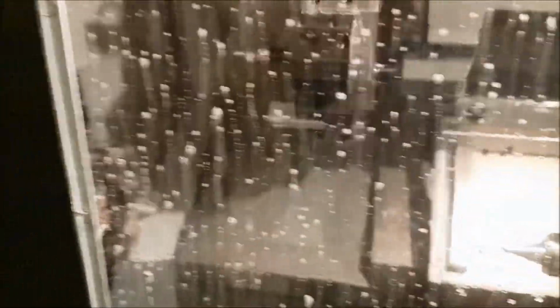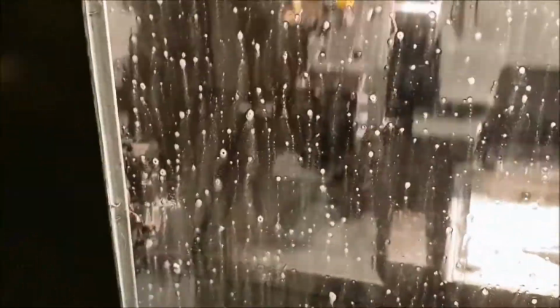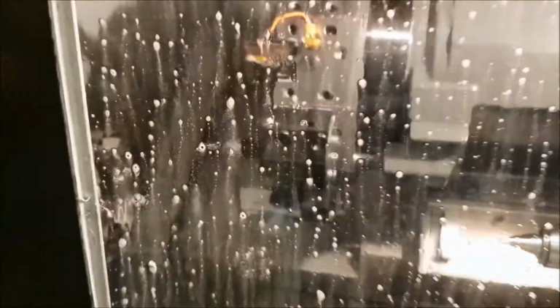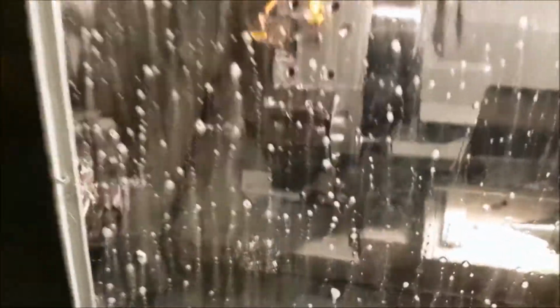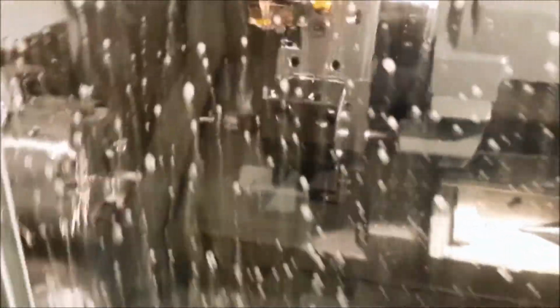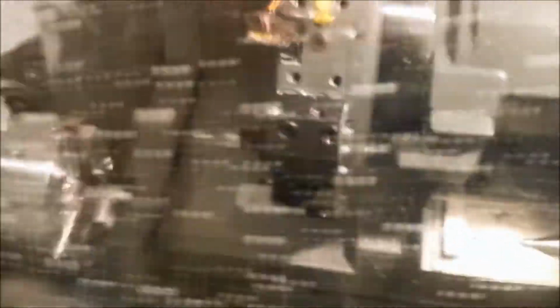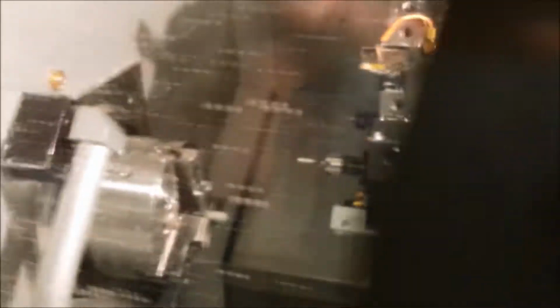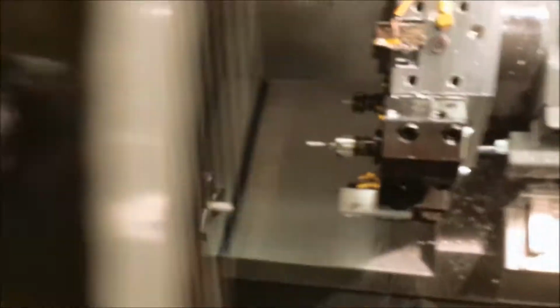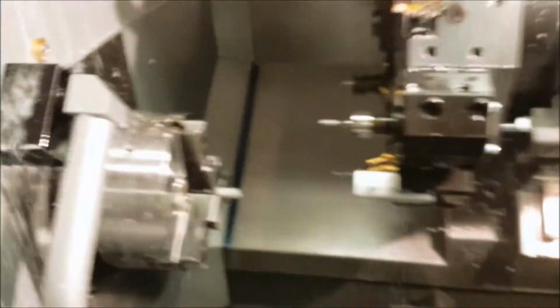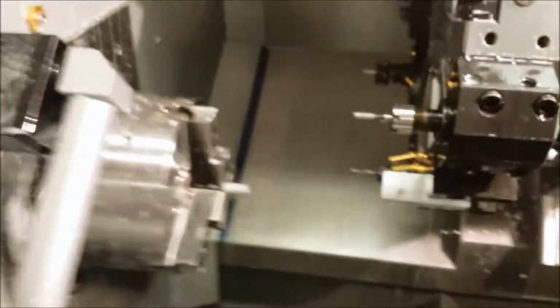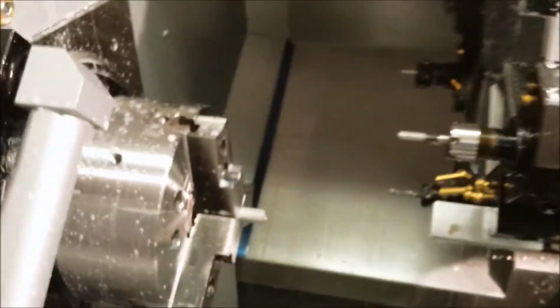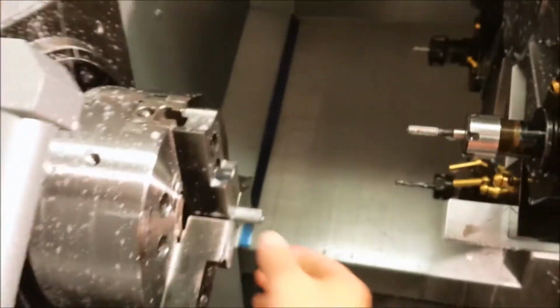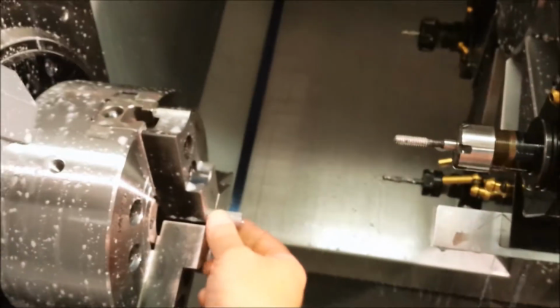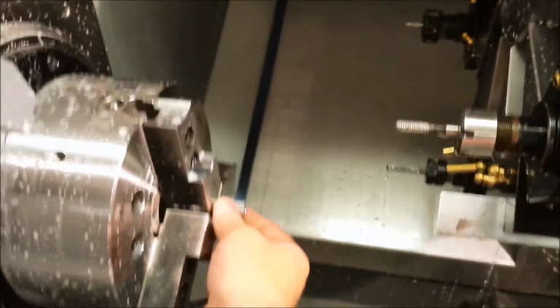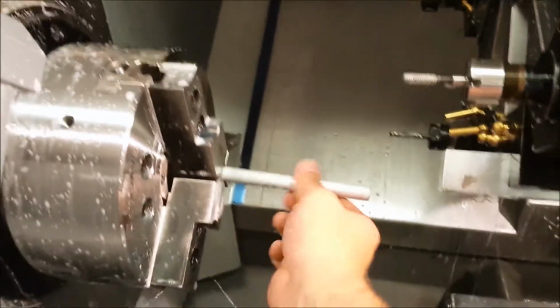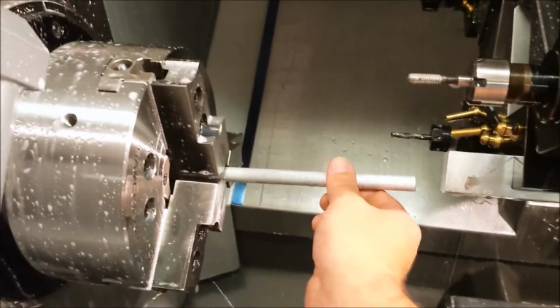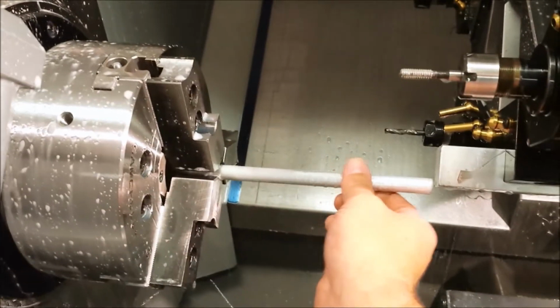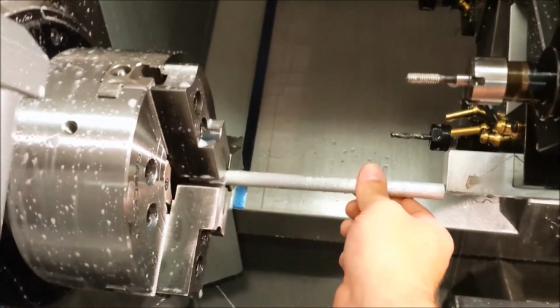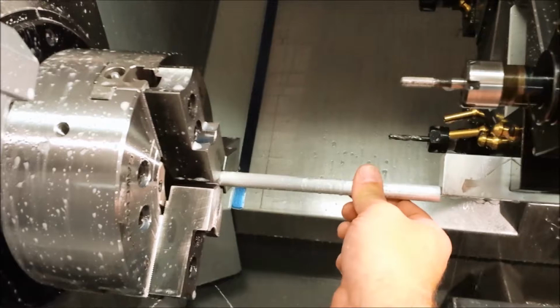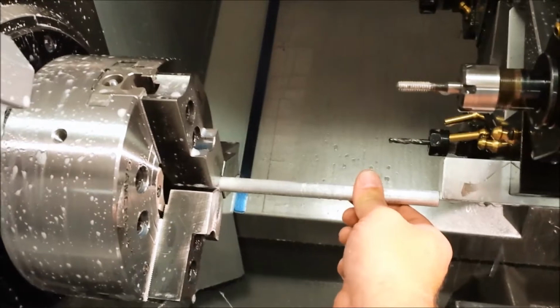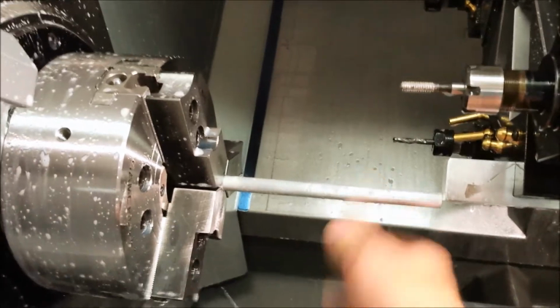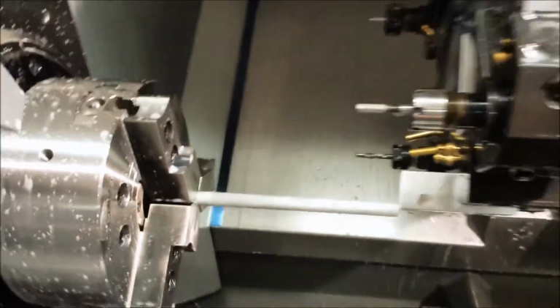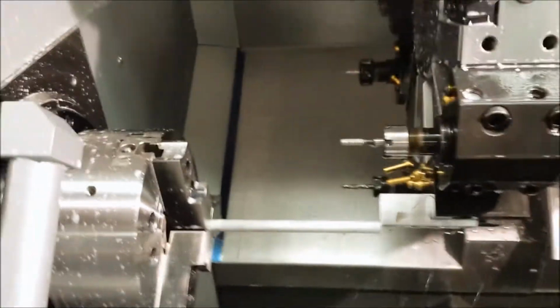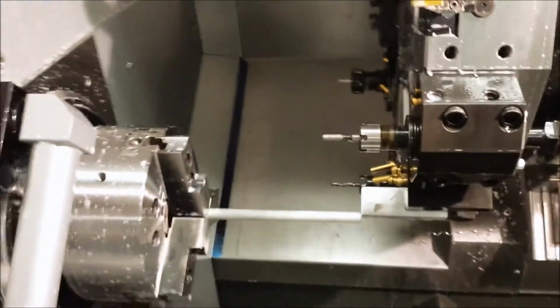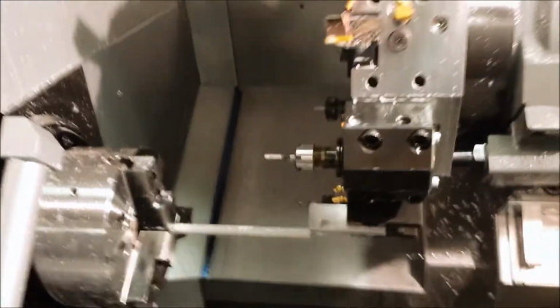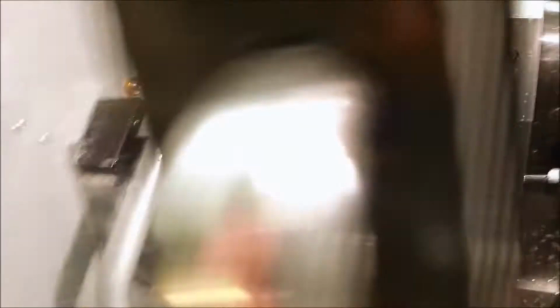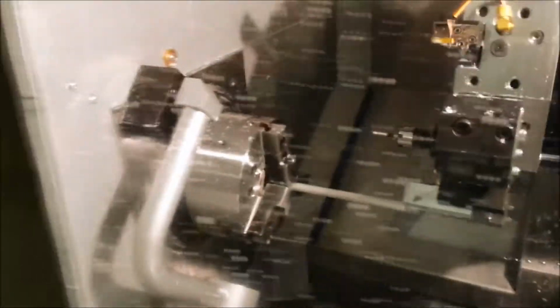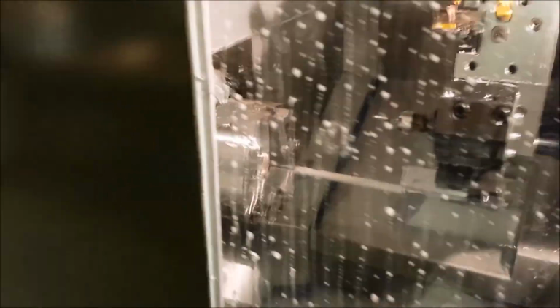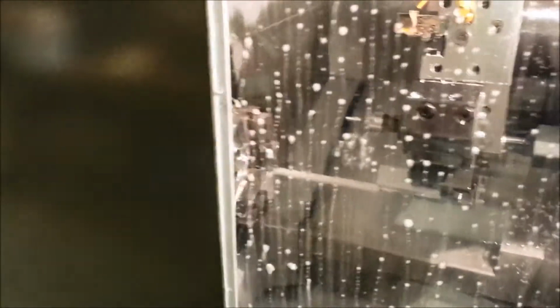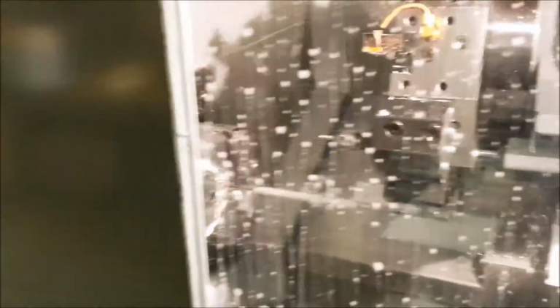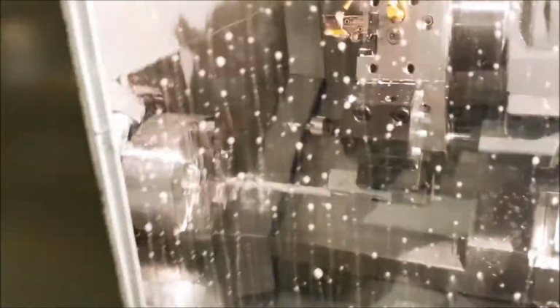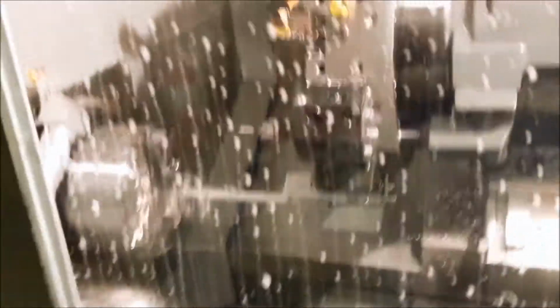And this is a long part, so I have to go in here and pull the part out now to the proper length to be cut off. We can't machine it that long because the vibration and everything would totally trash the part.